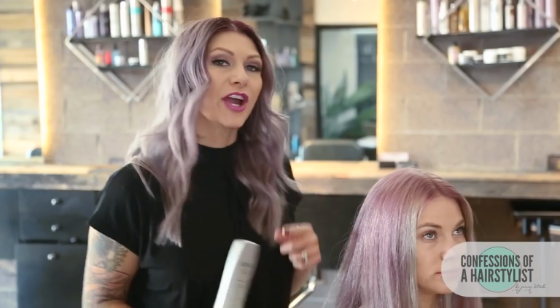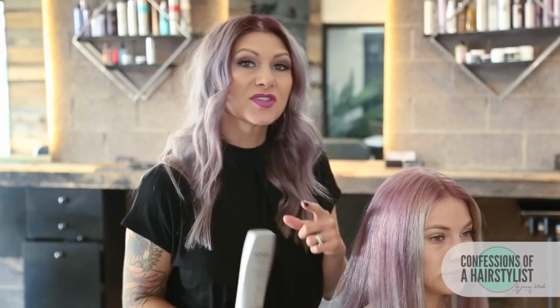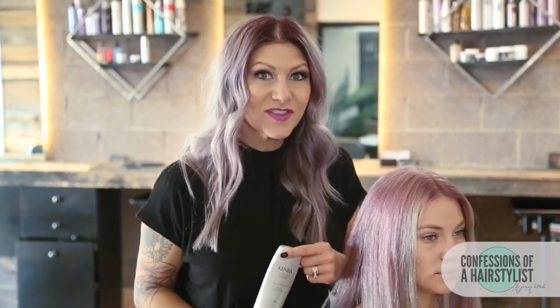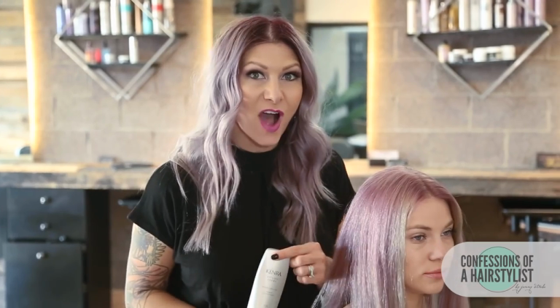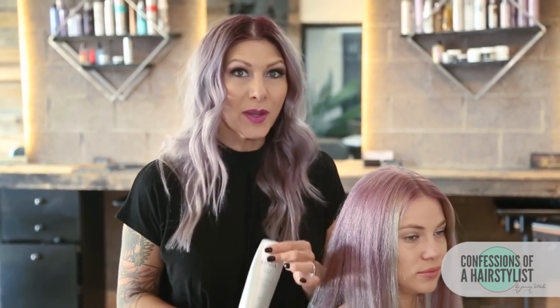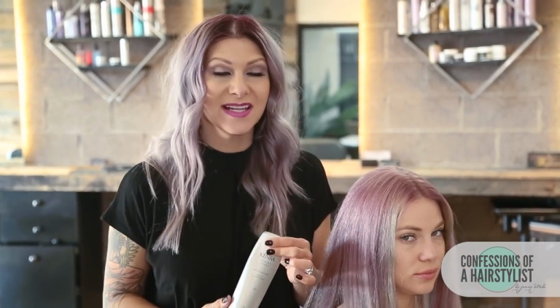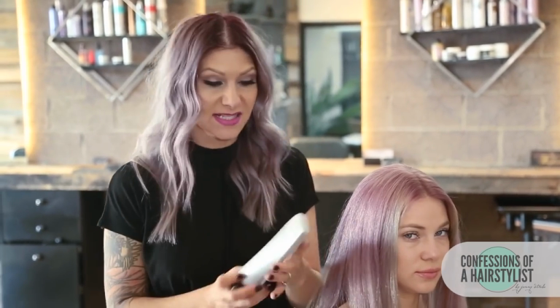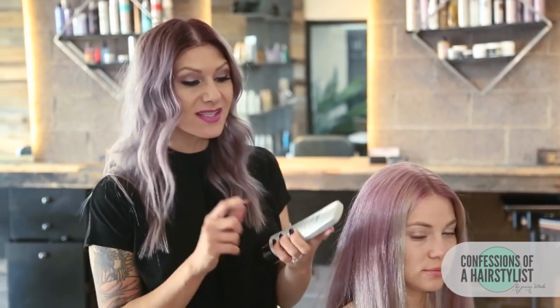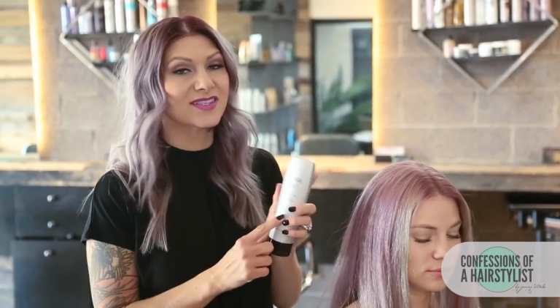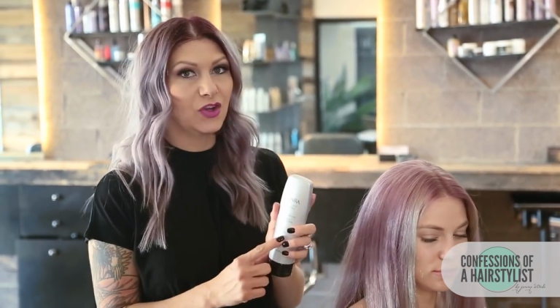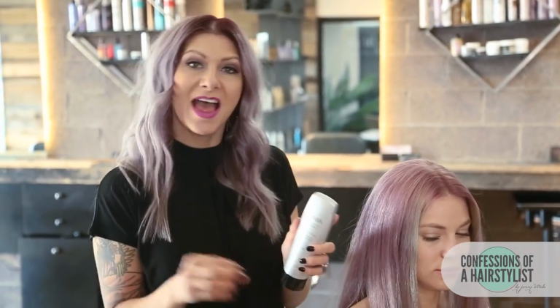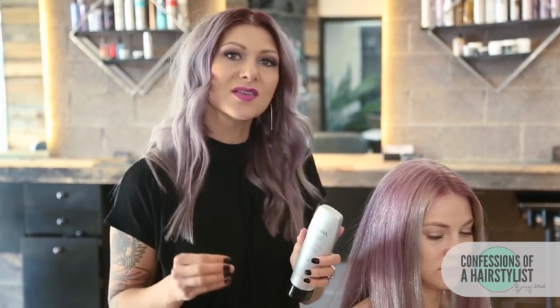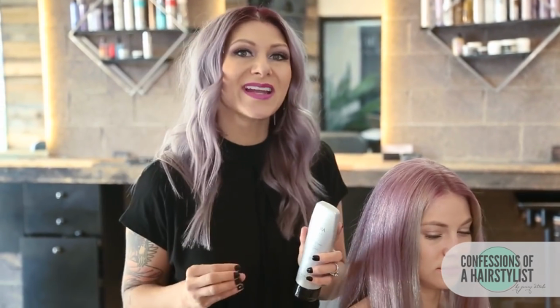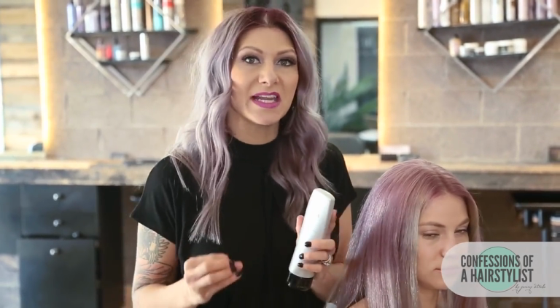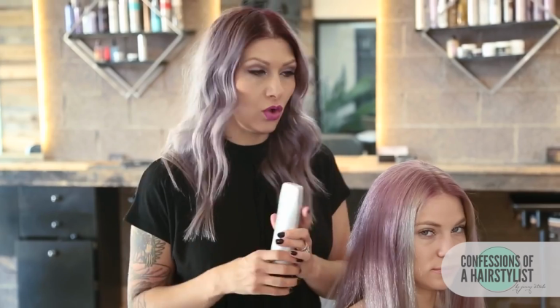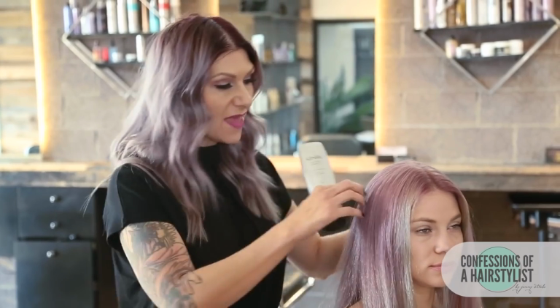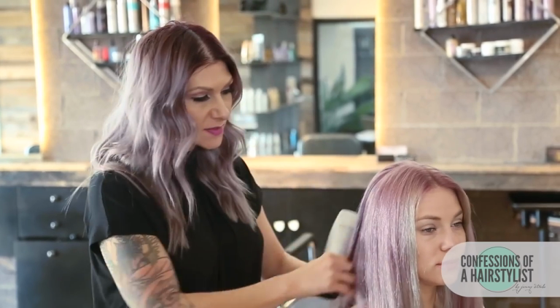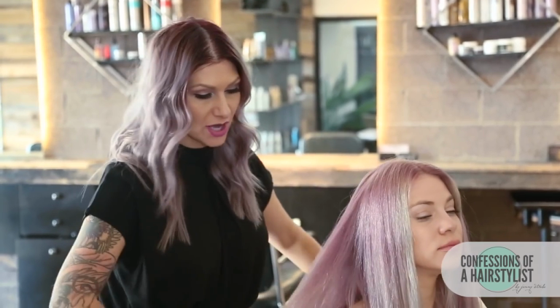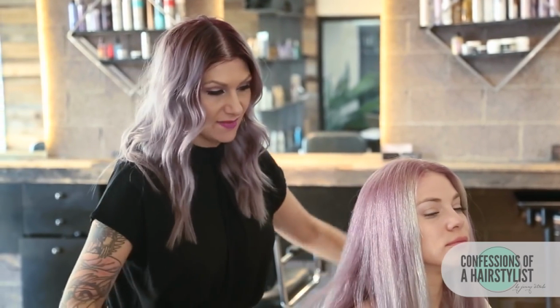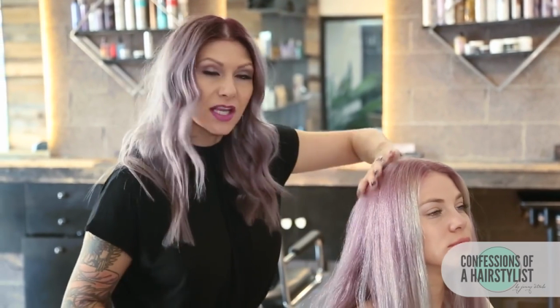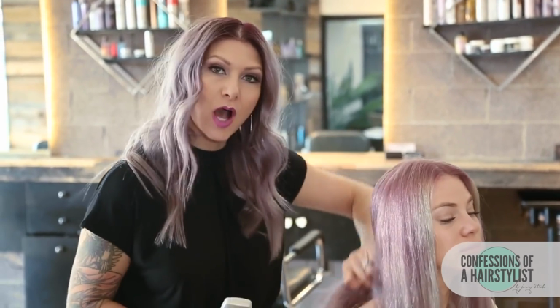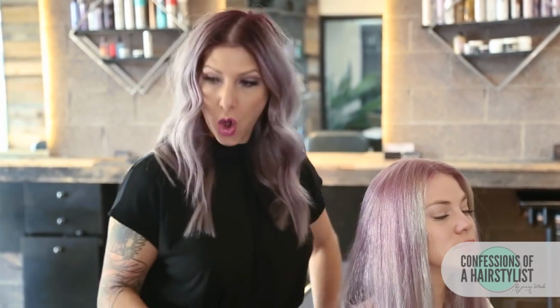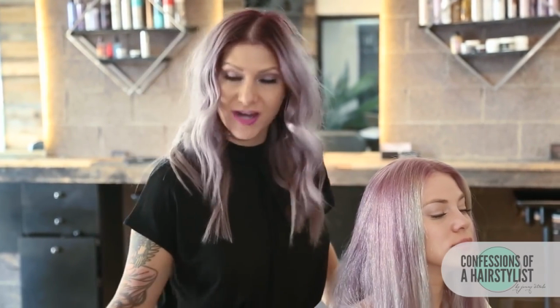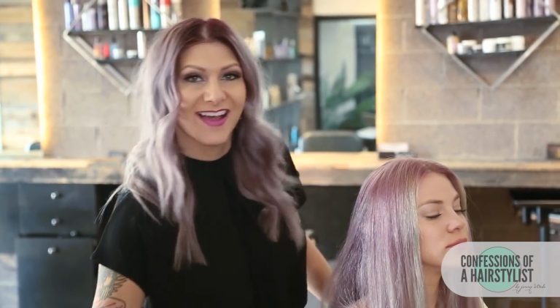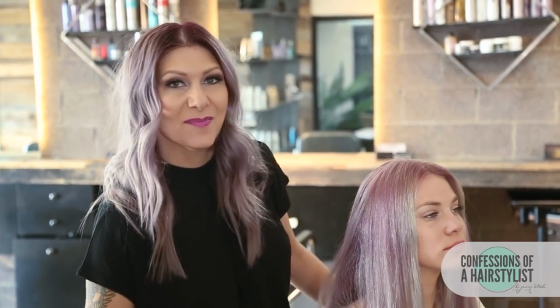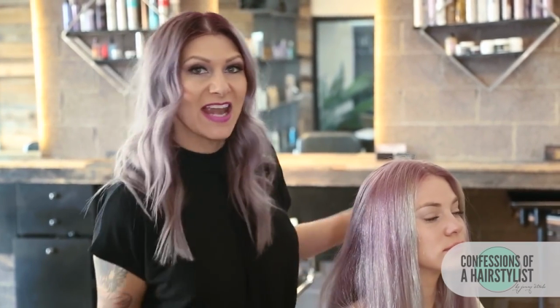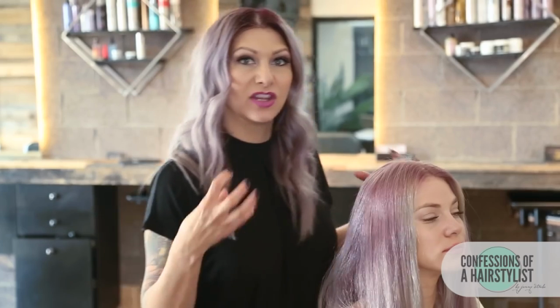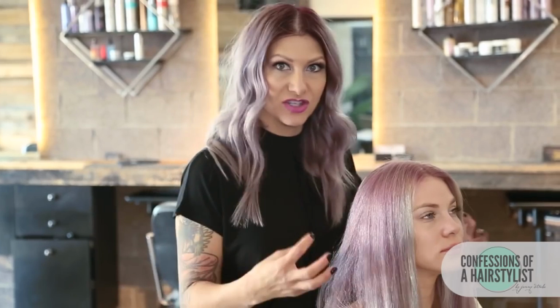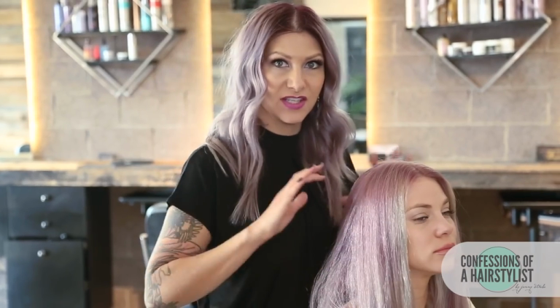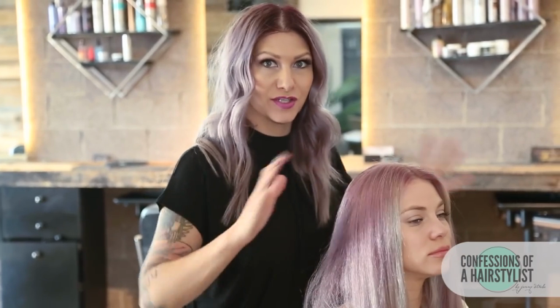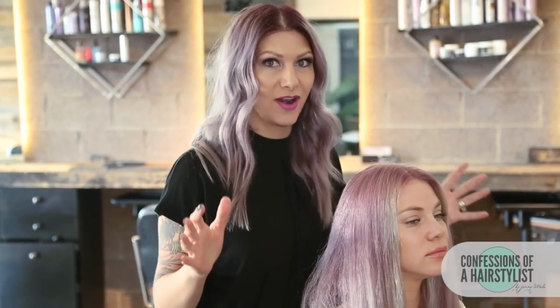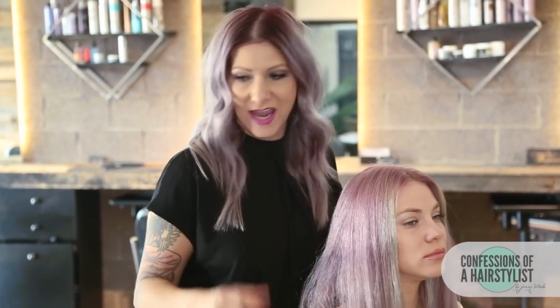To start this look off, what I went ahead and did is I used the Kinra styling cream. This has a really nice medium hold and then I just blow dried it in. This is going to really help hold our style and give it longevity for her to wear it all day.